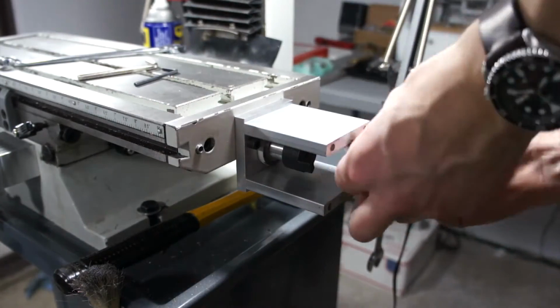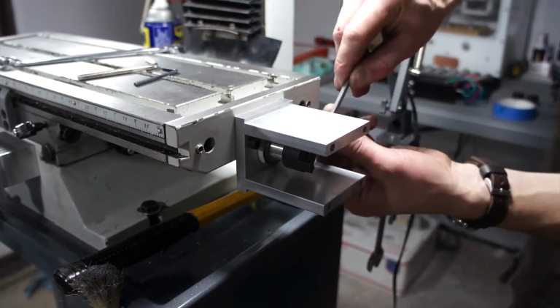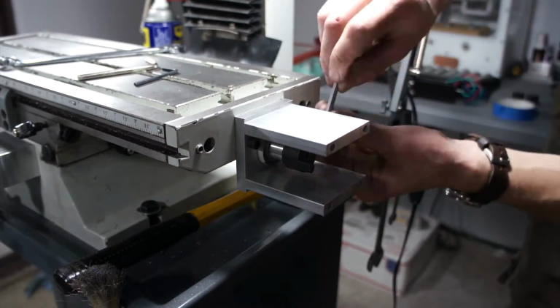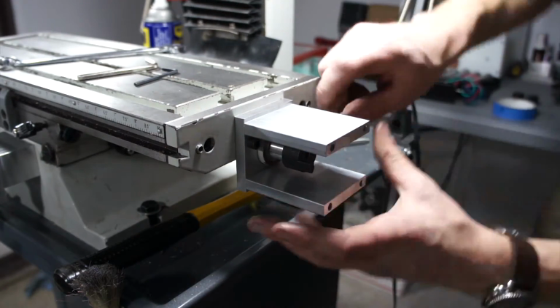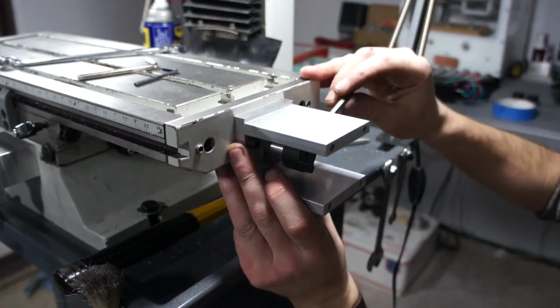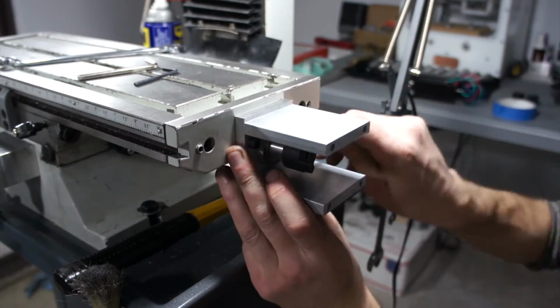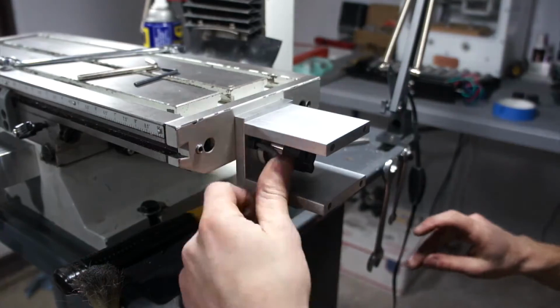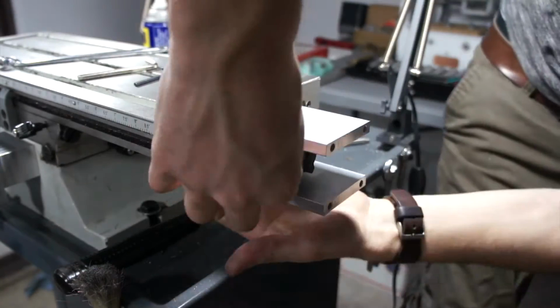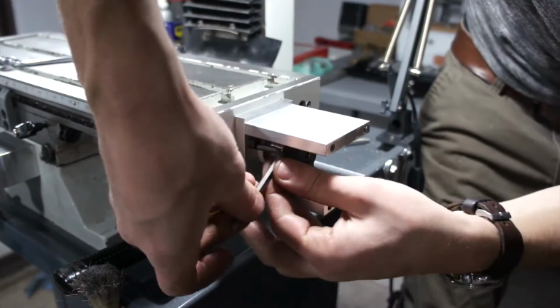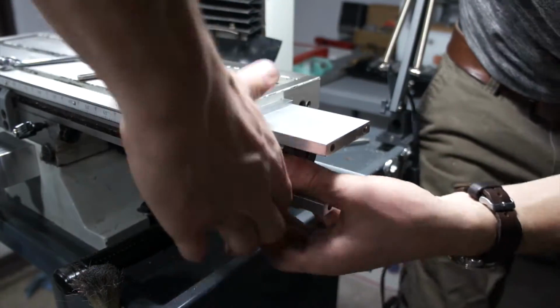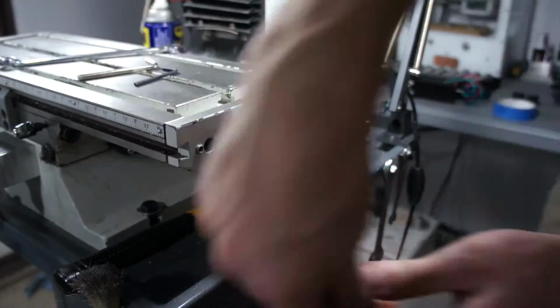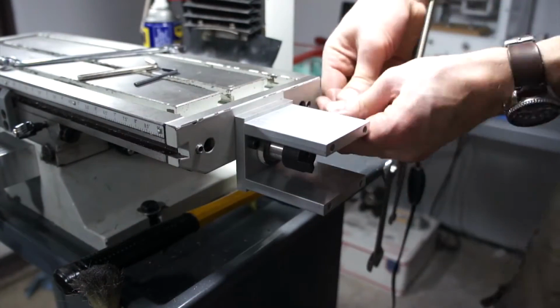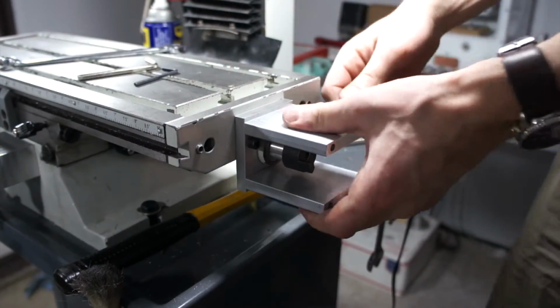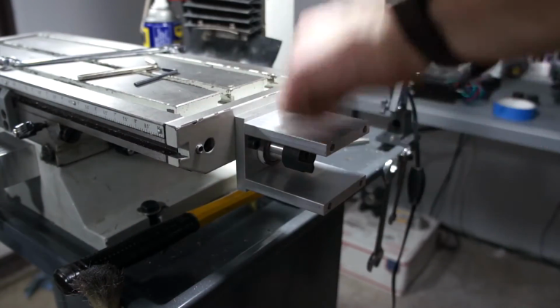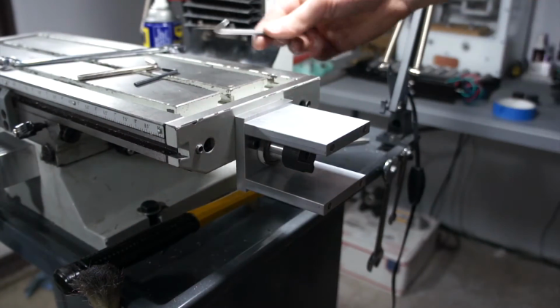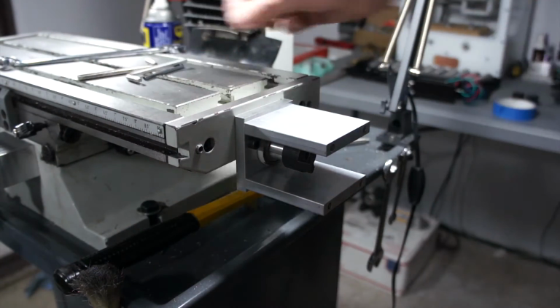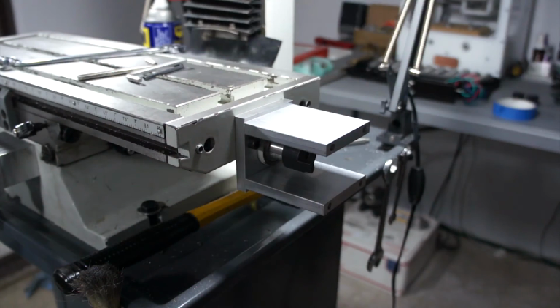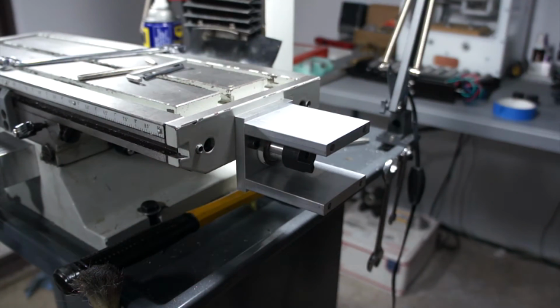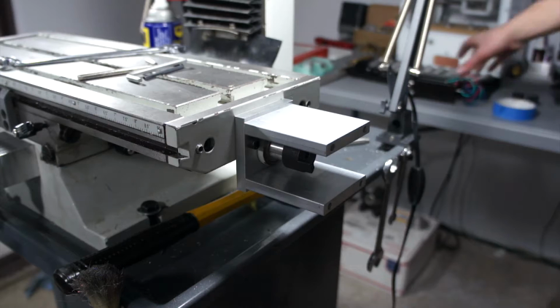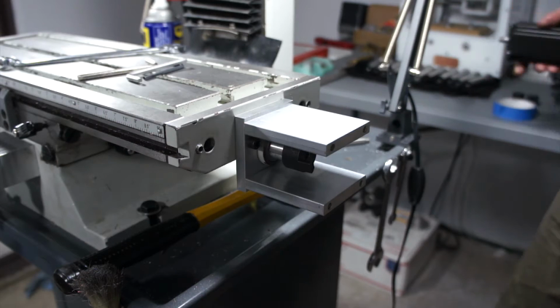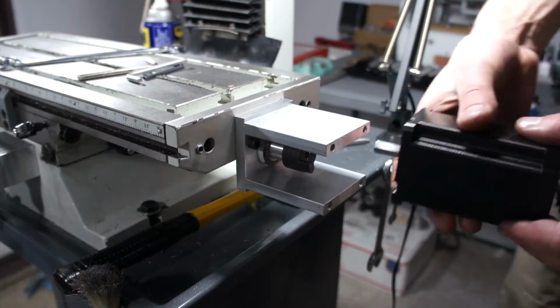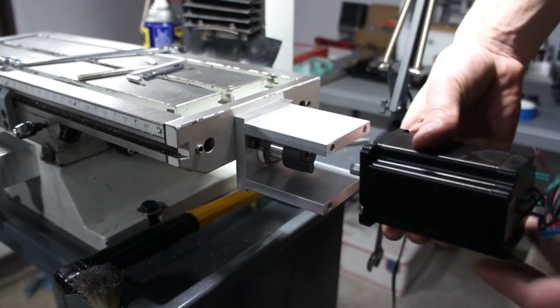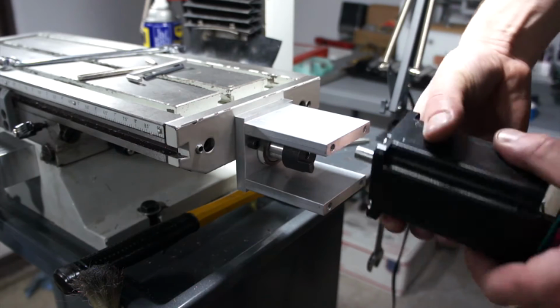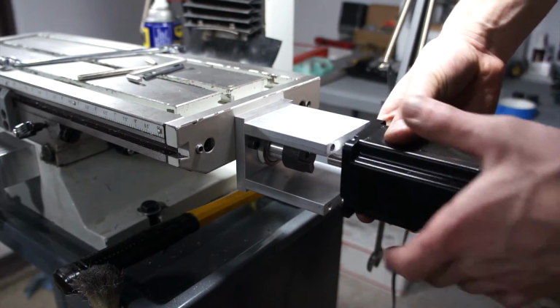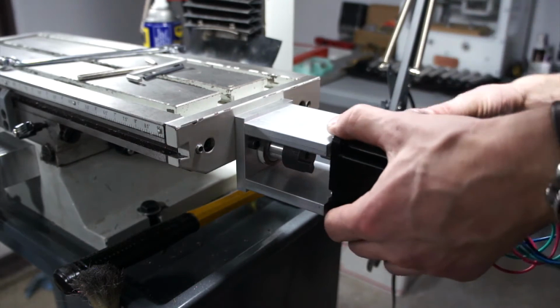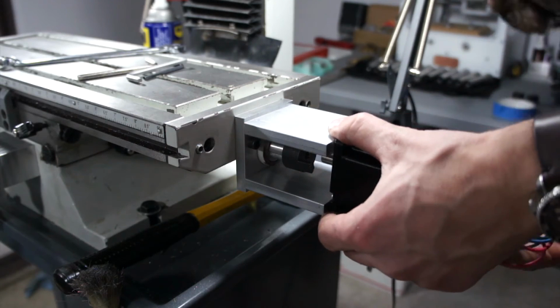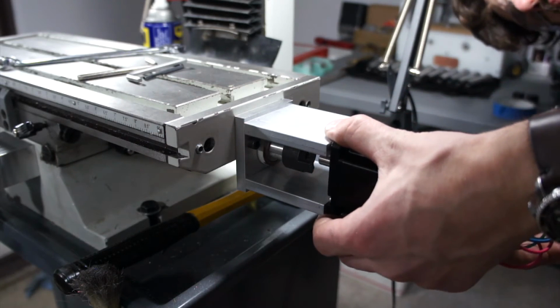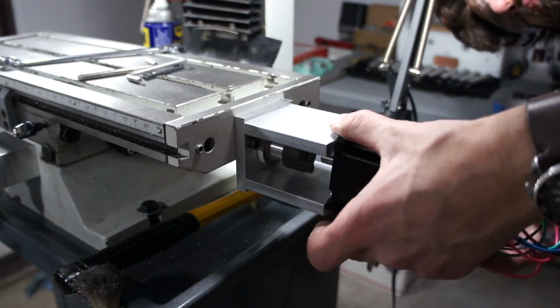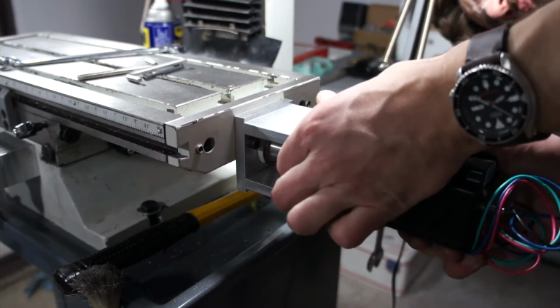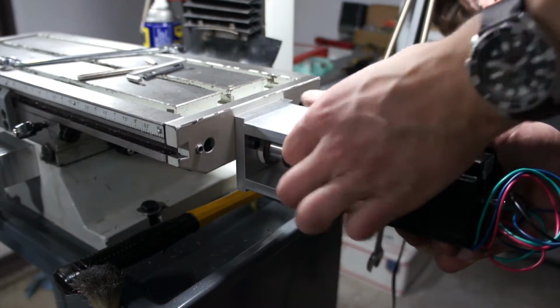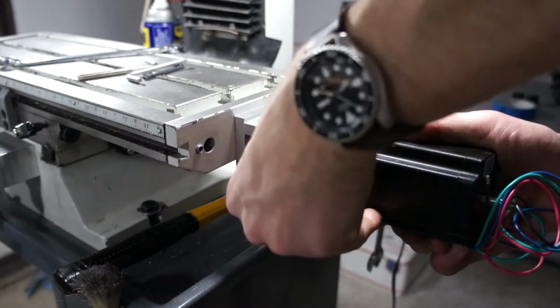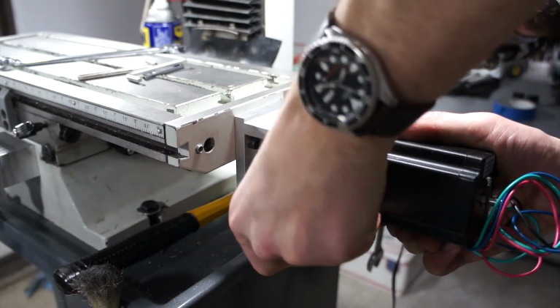Here I'm going to go ahead and mount the x-axis stepper mount just to make sure everything is correct and all my measurements are right. It seems nice and solid and the stepper mounts up wonderfully. So that's about as far as we're going to take it this week. Until next week, thanks for watching, bye!